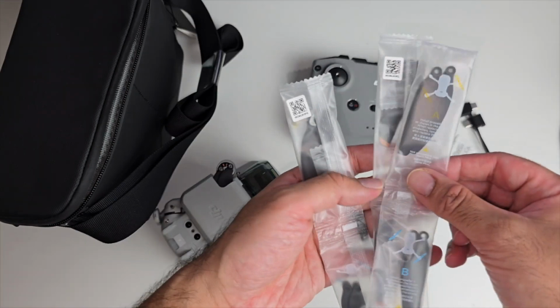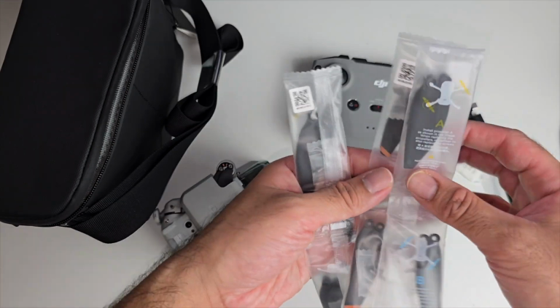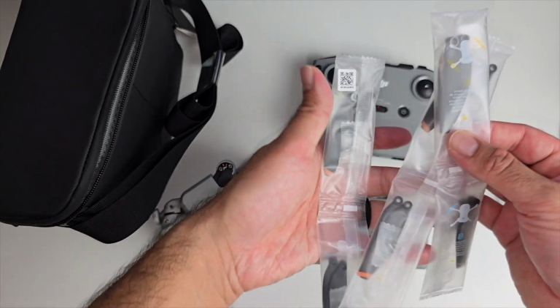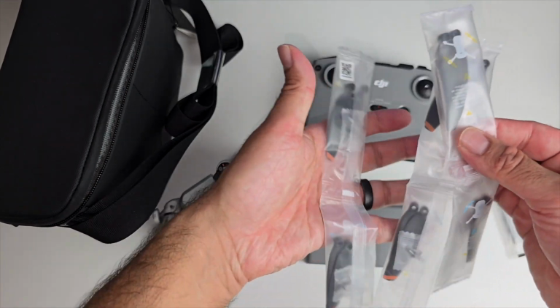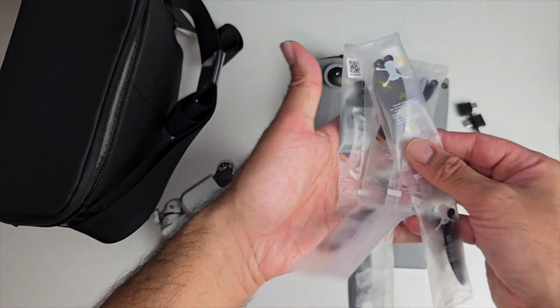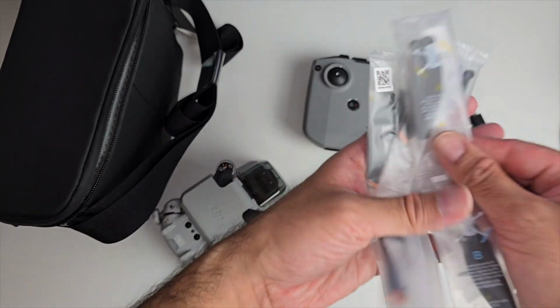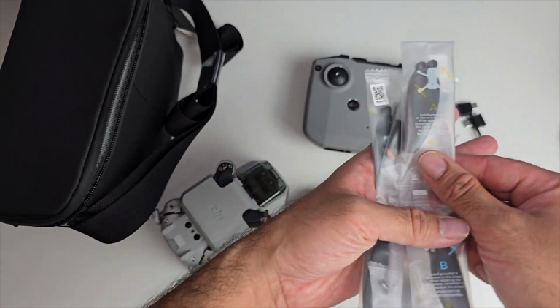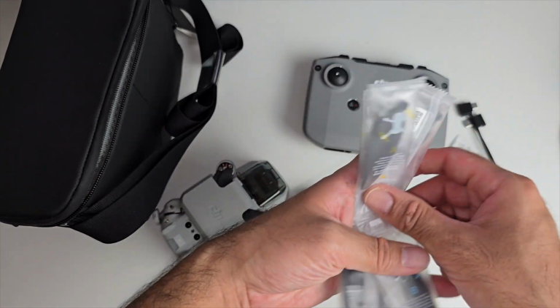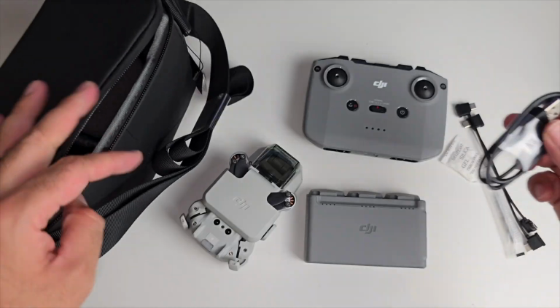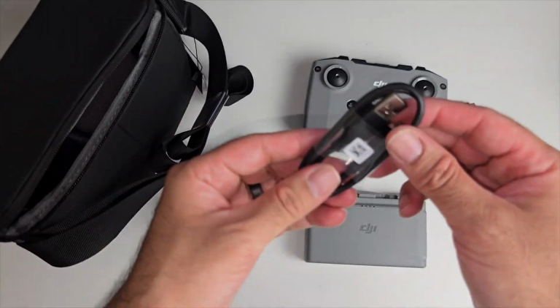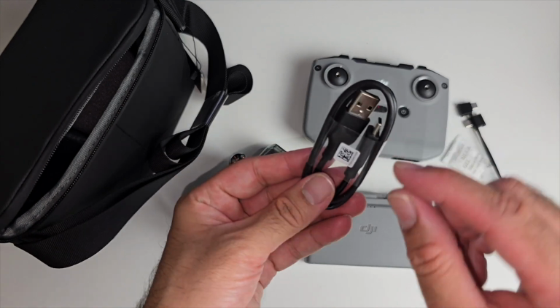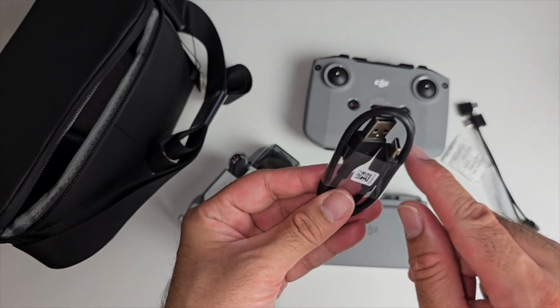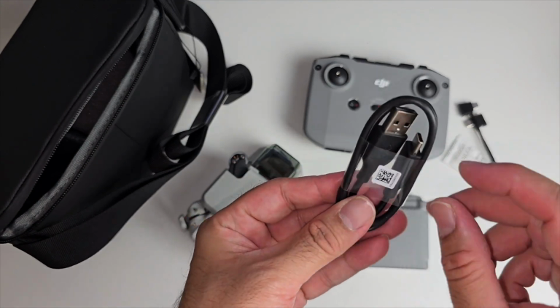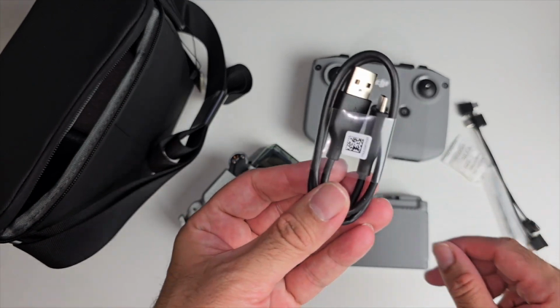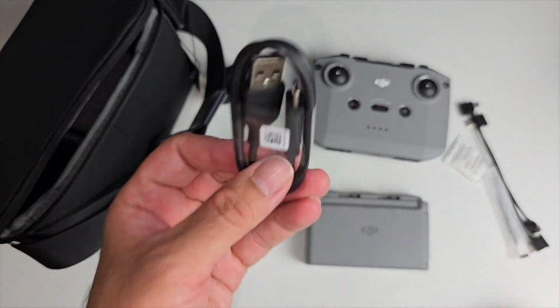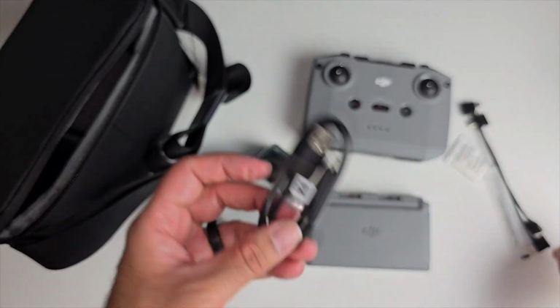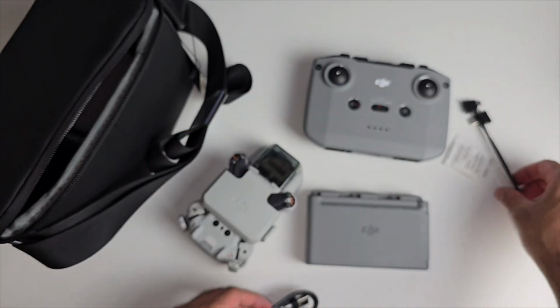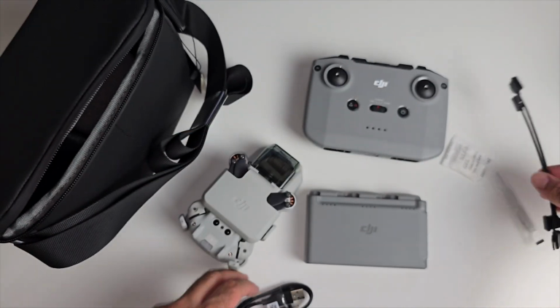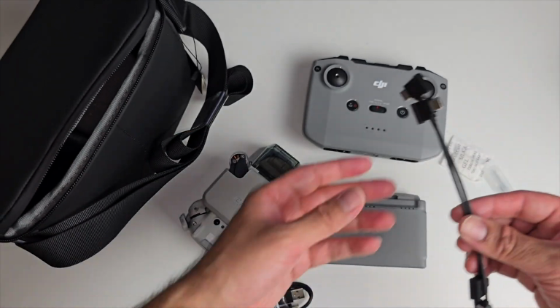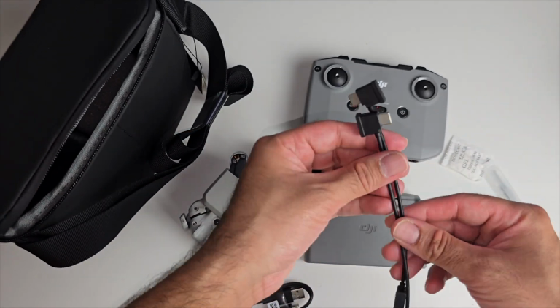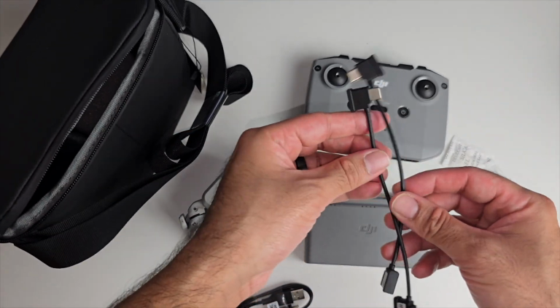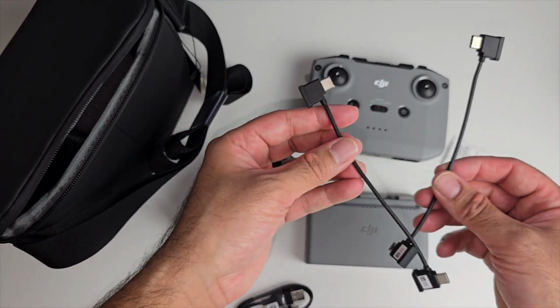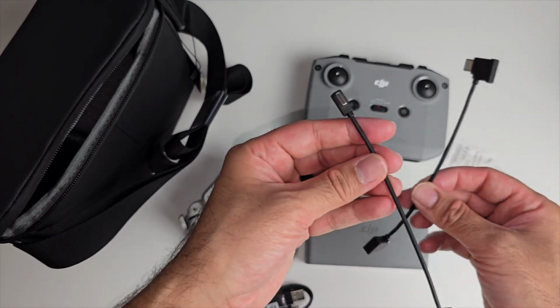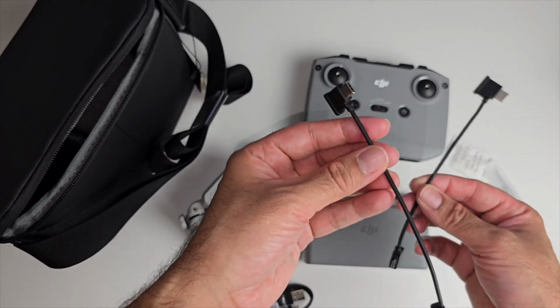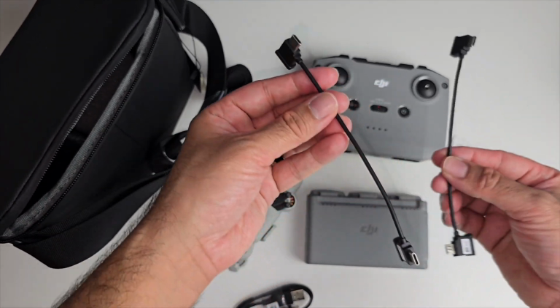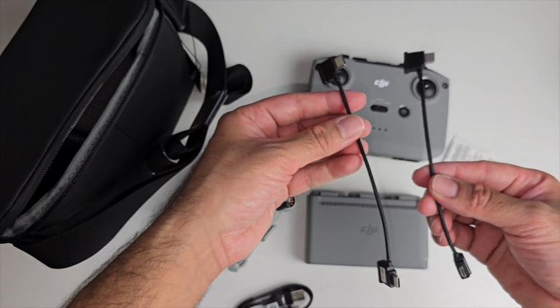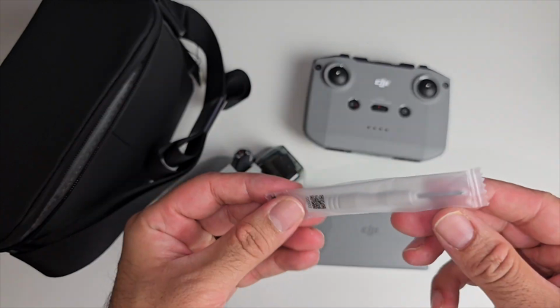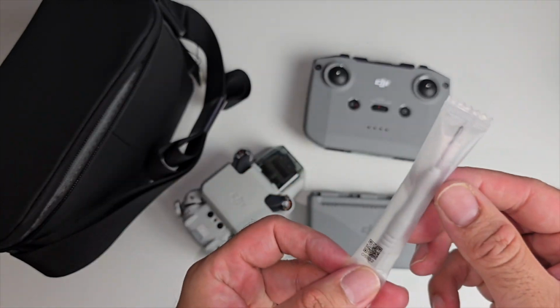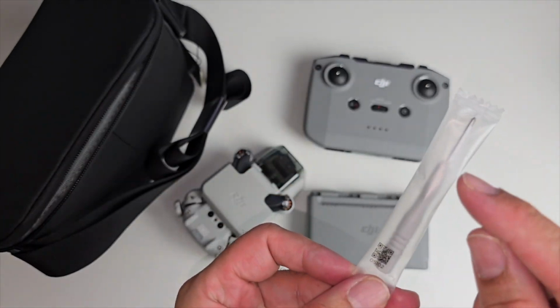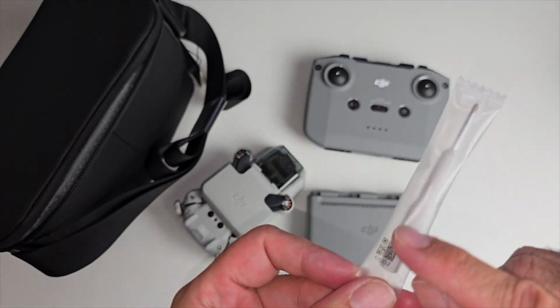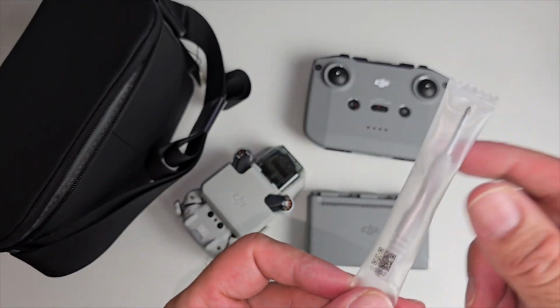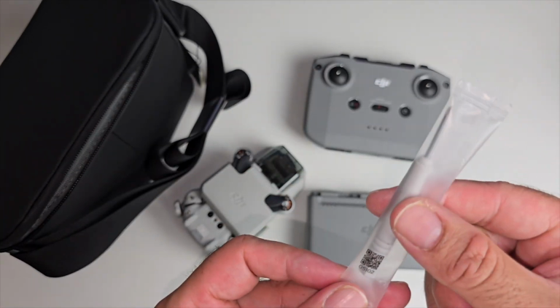We've got a few bags of additional propellers, a Type-C to USB-A charging cable, and then two more short charging cables. Over here we also have a small screwdriver.